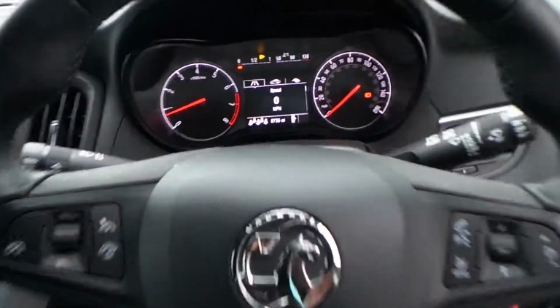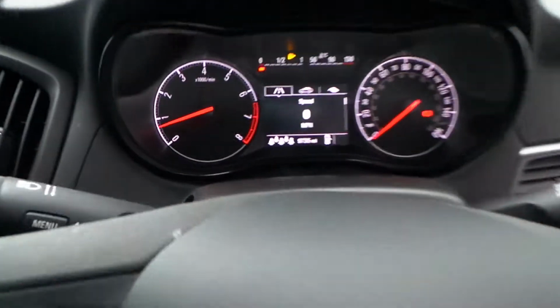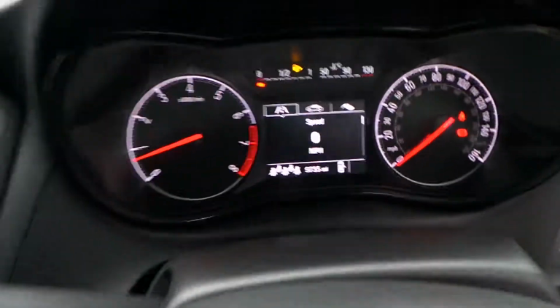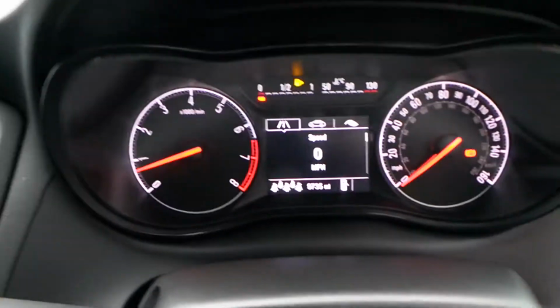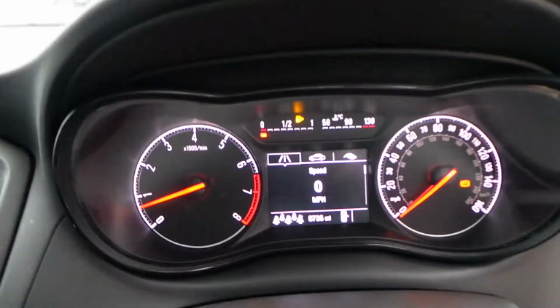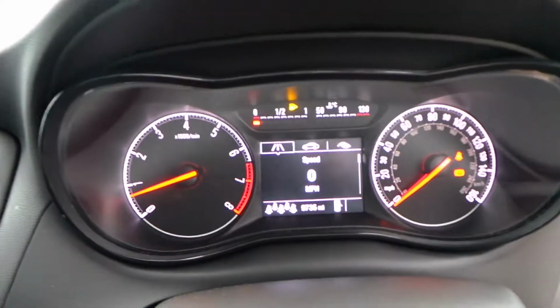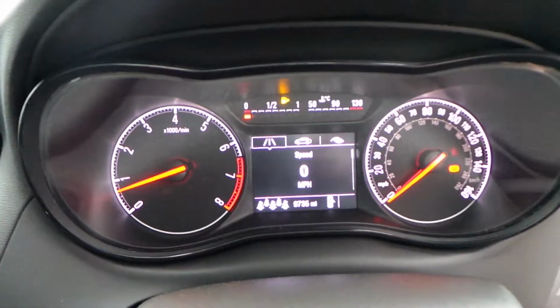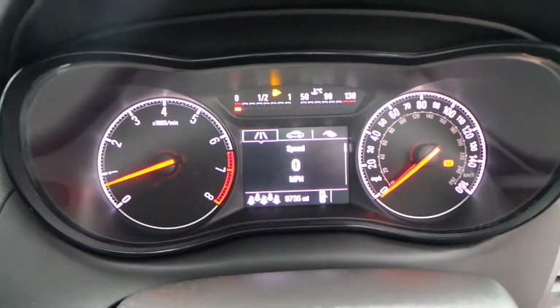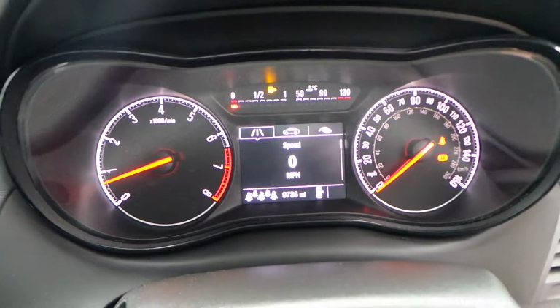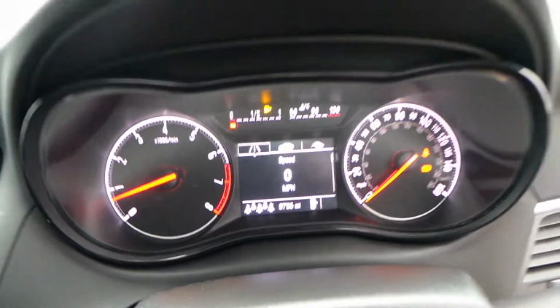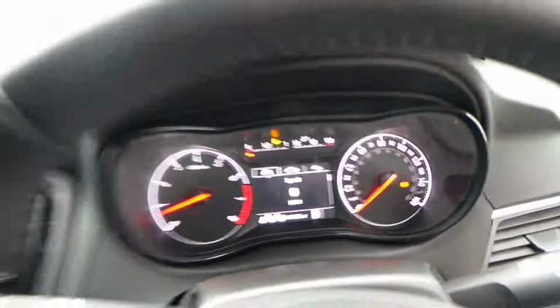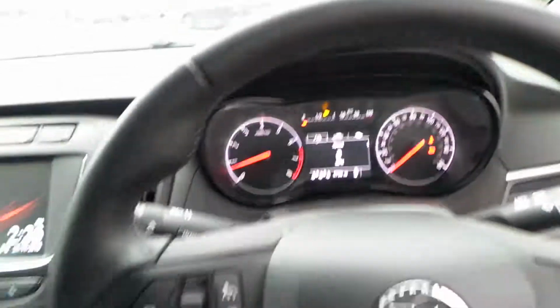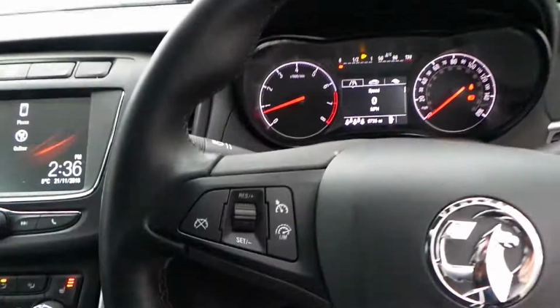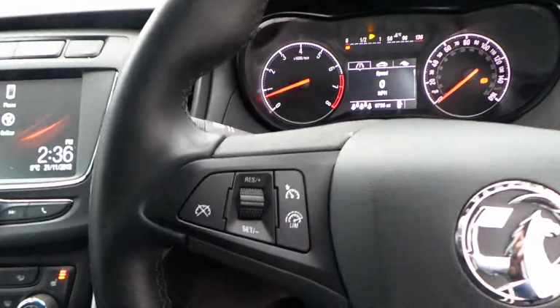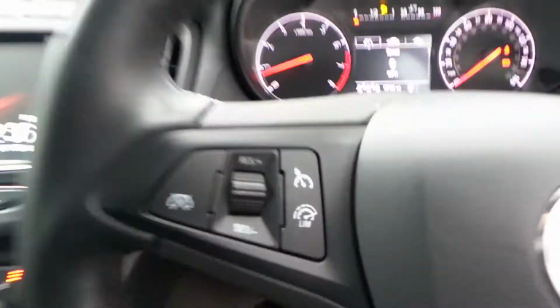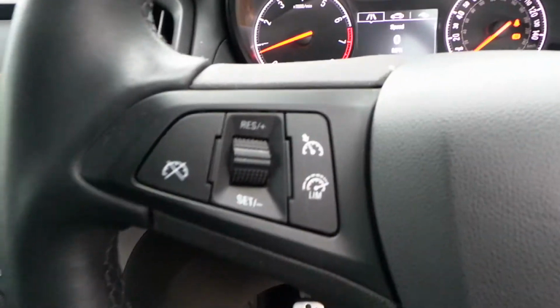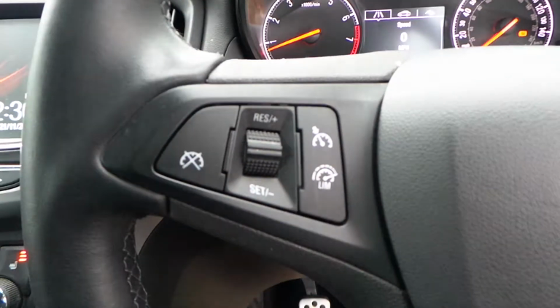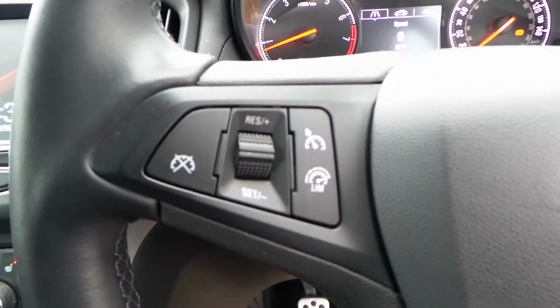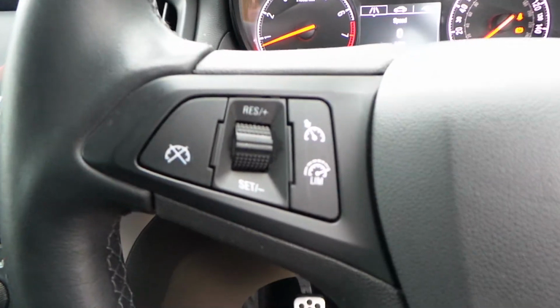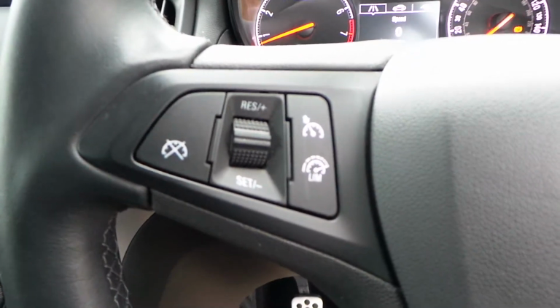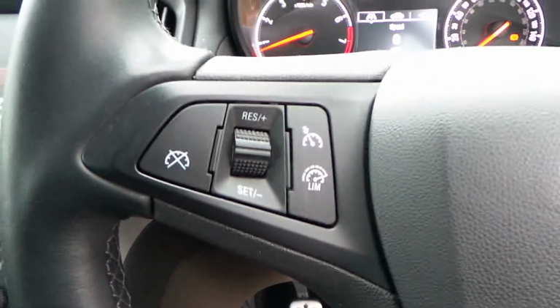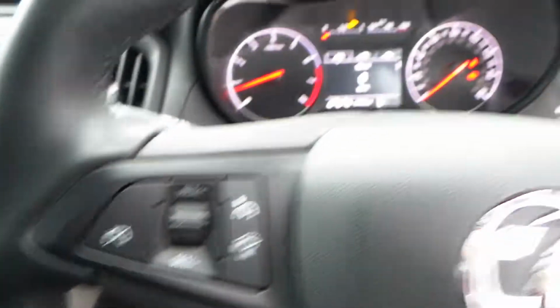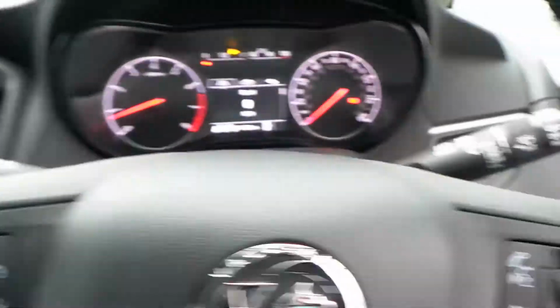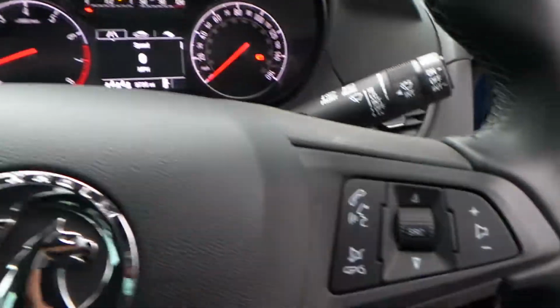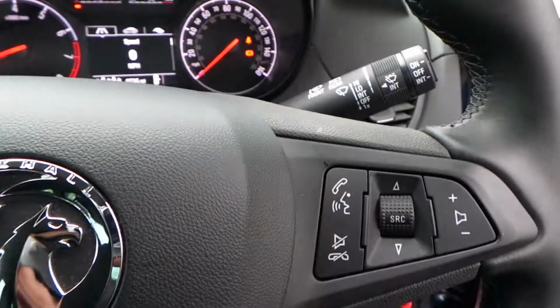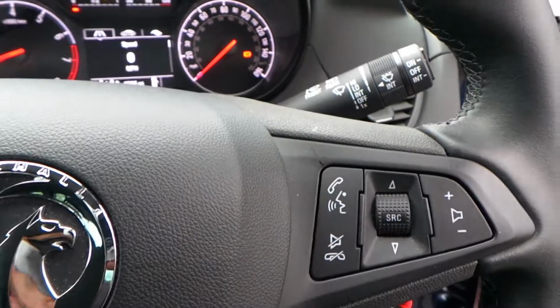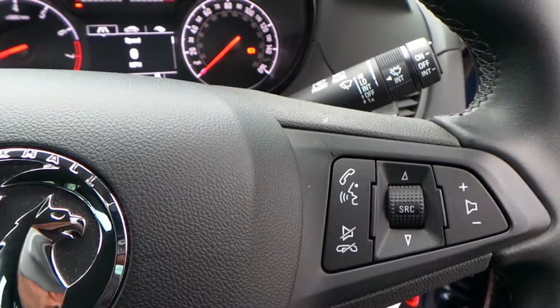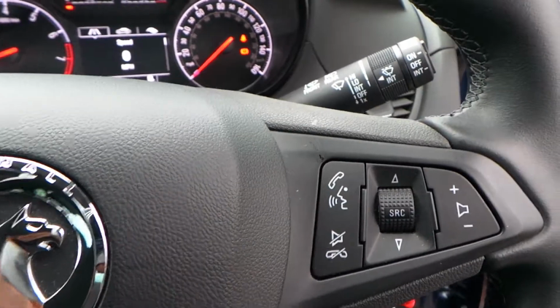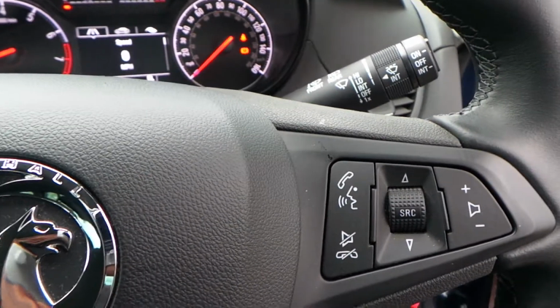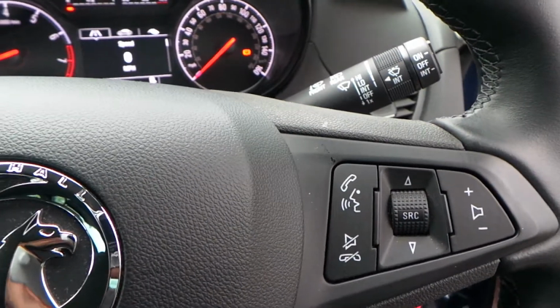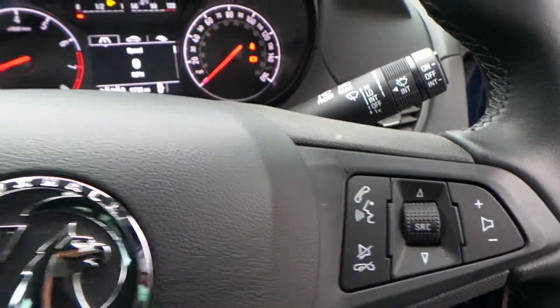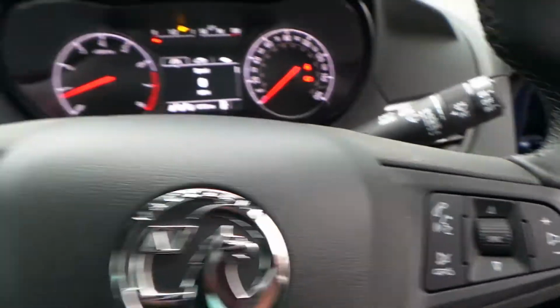The car has travelled just 9,735 miles. We have a multifunction steering wheel — to the left side you've got your cruise control and speed limiter, and over to the right are the activation controls for your media system.